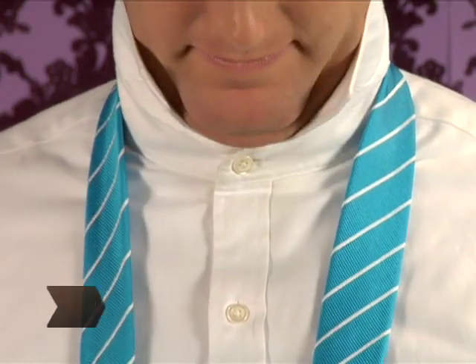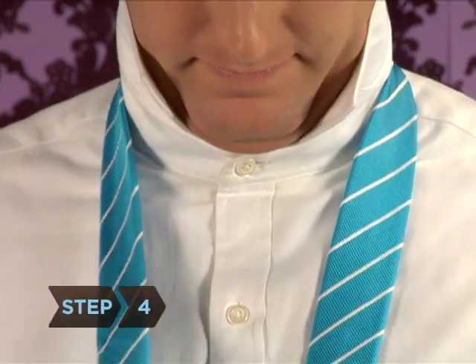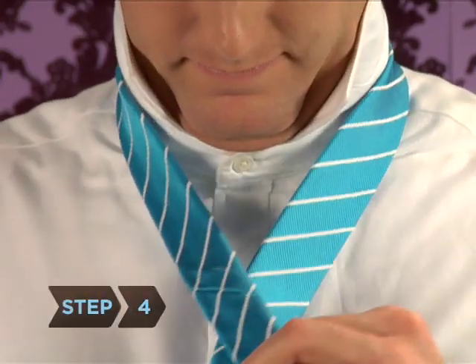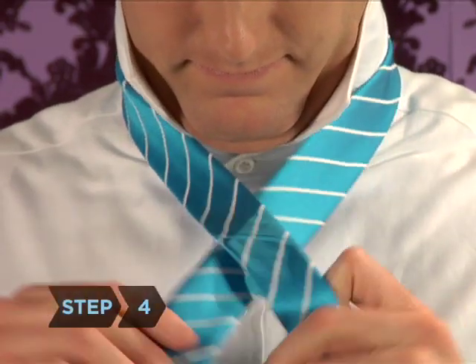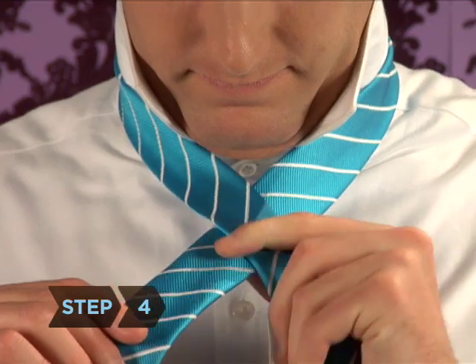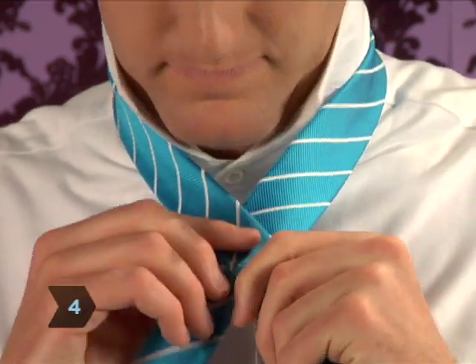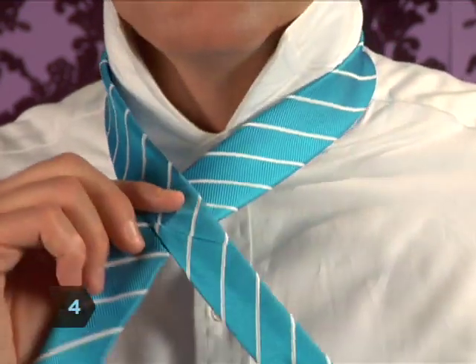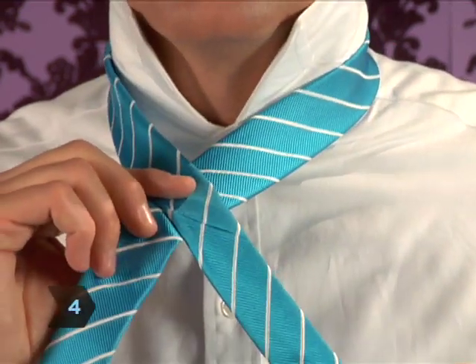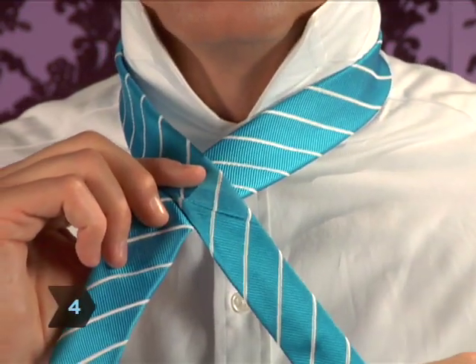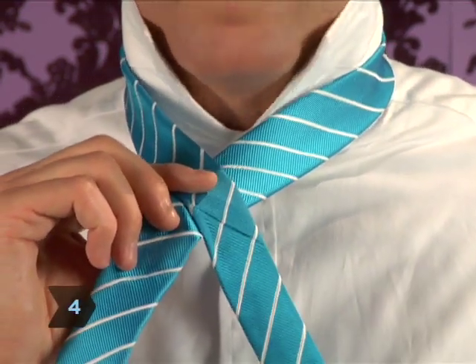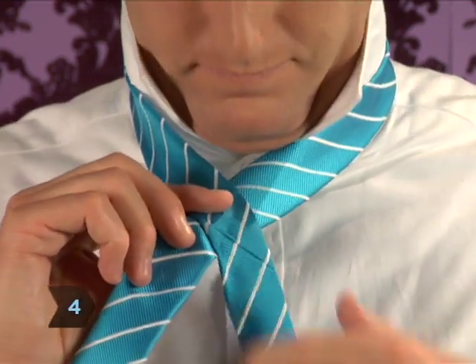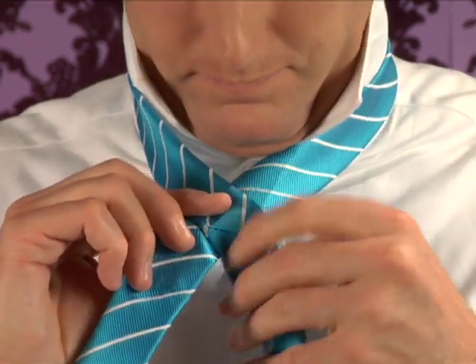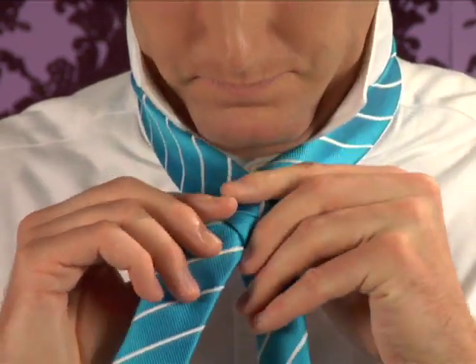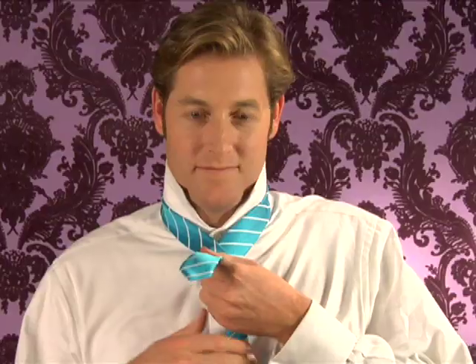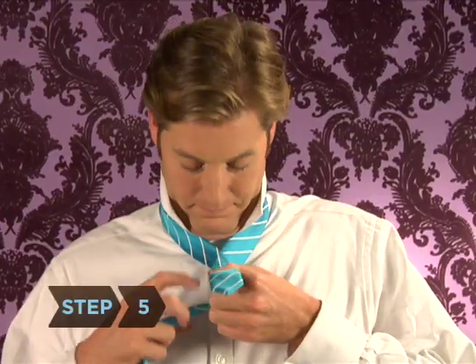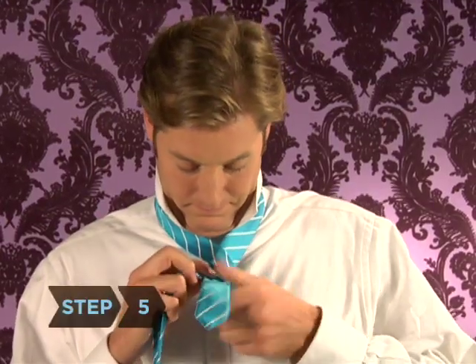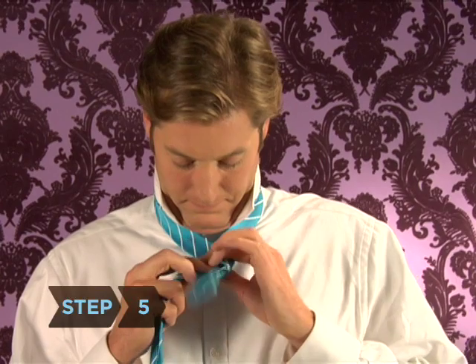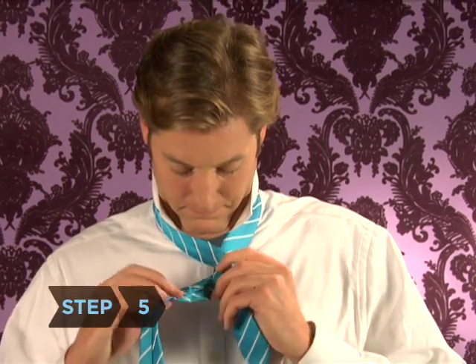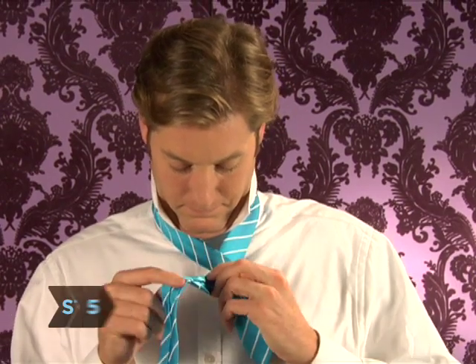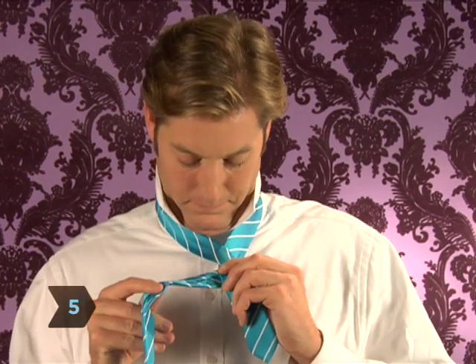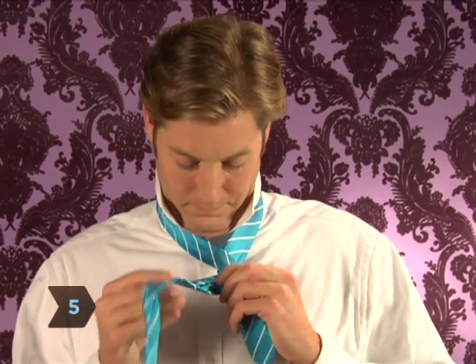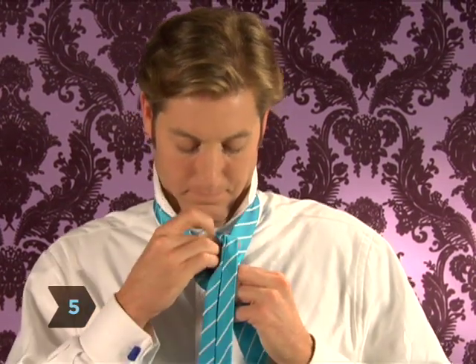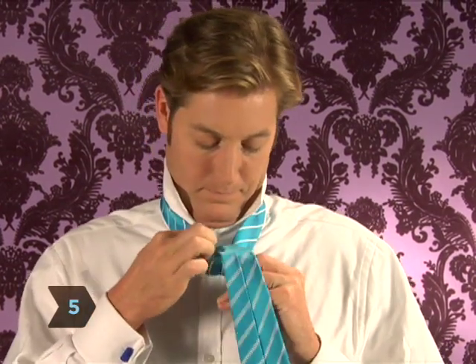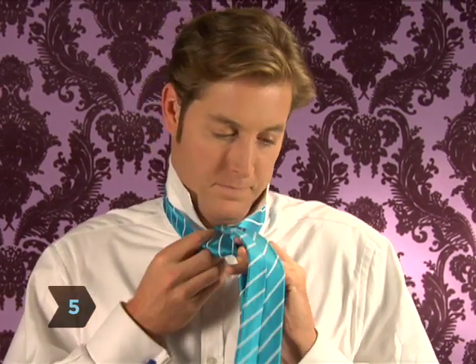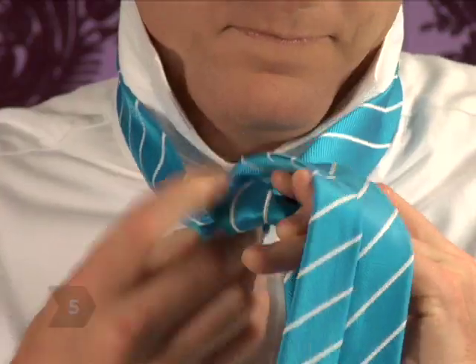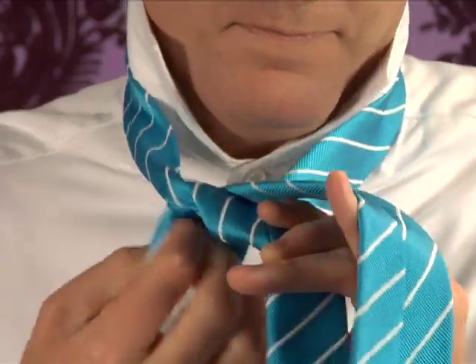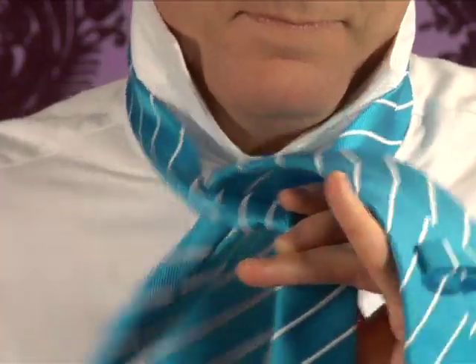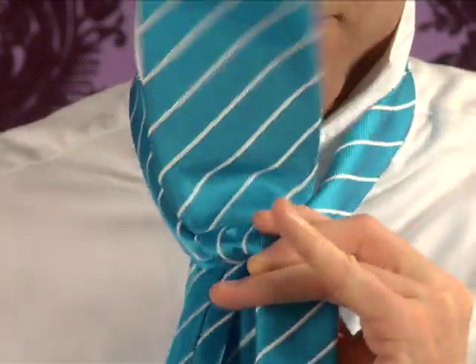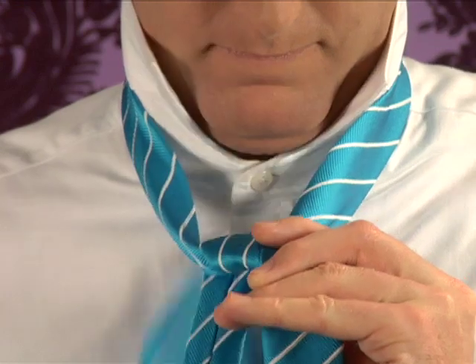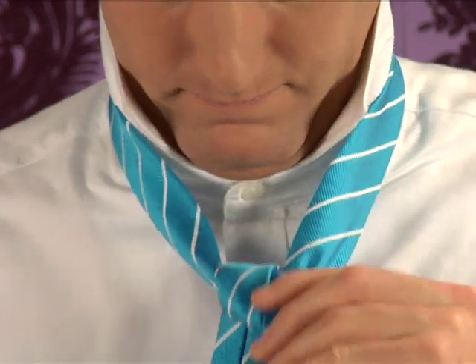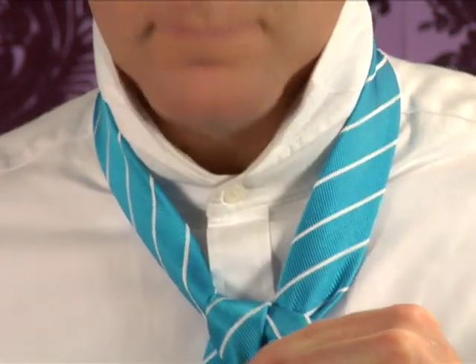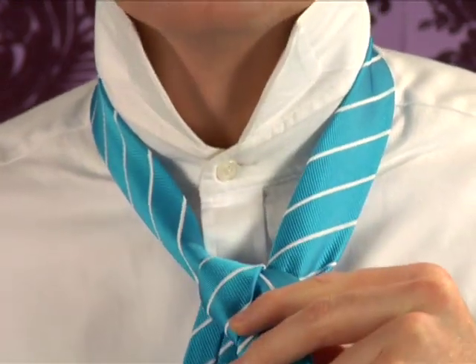Step 4: Cross the wide end toward the left over the front of the skinny end of your tie. Step 5: Direct the wide end around behind the skinny end and up through the loop around your neck, letting the wide end fall down the front.